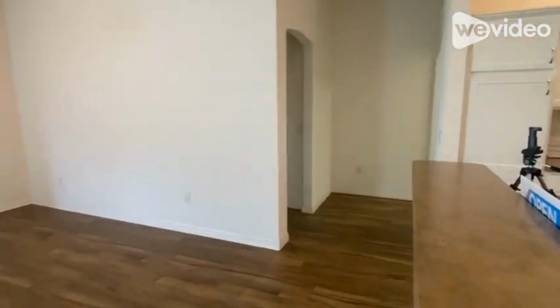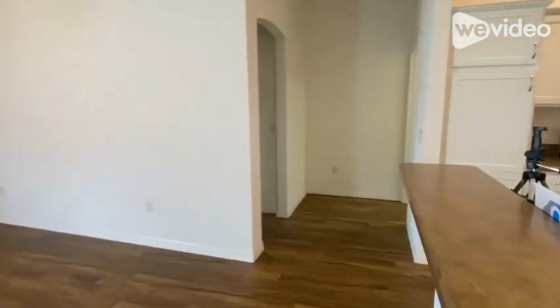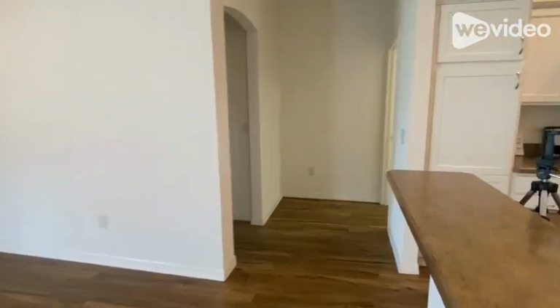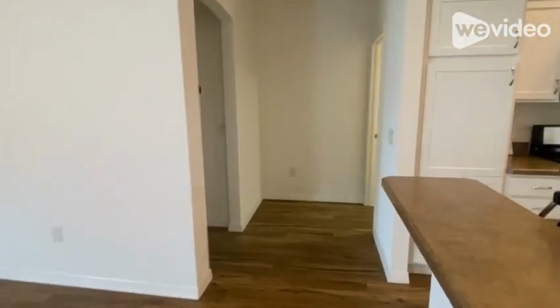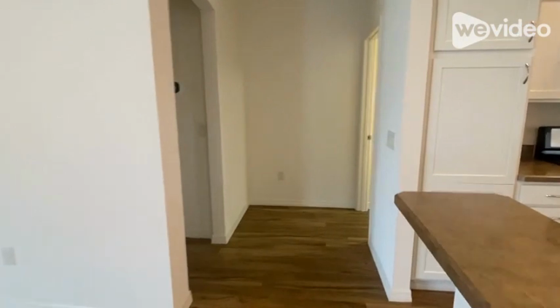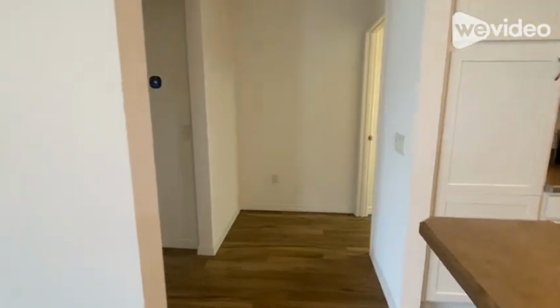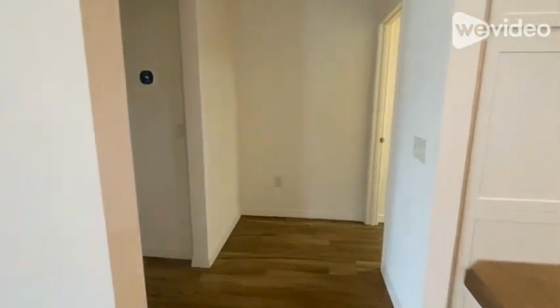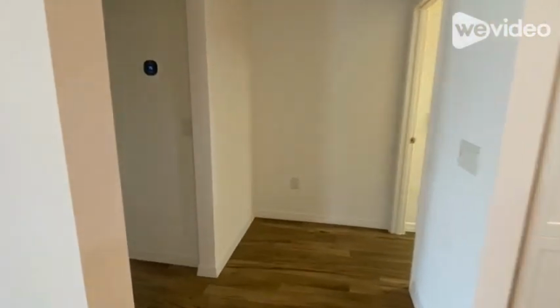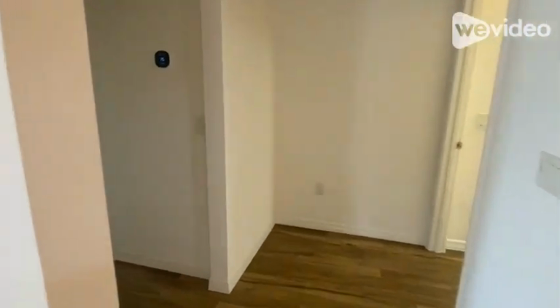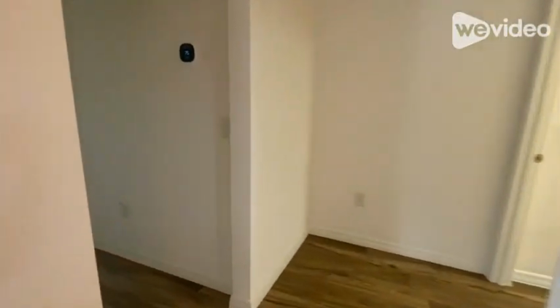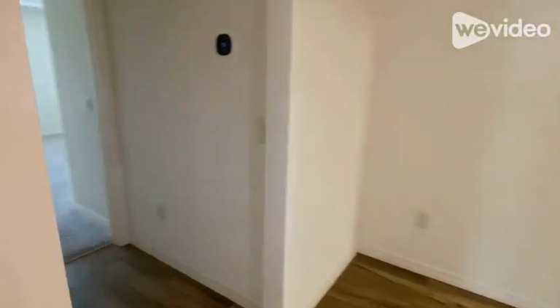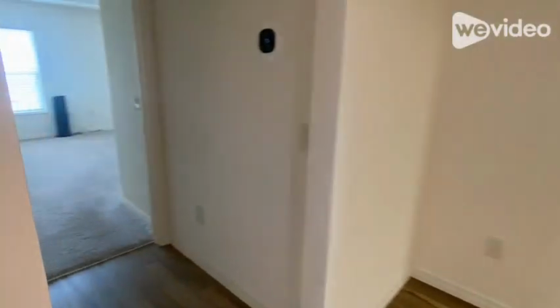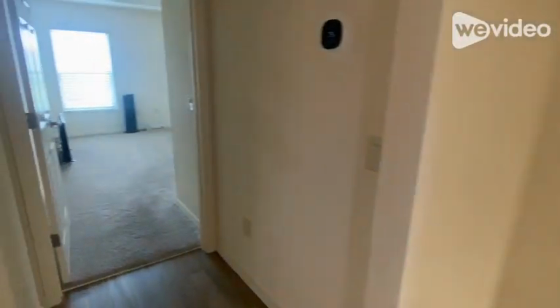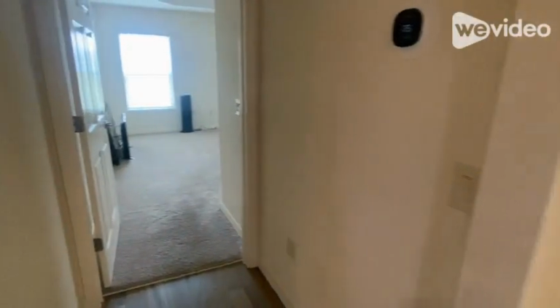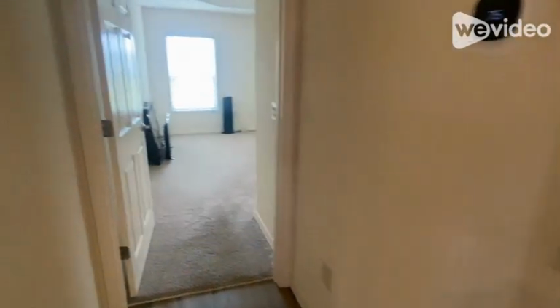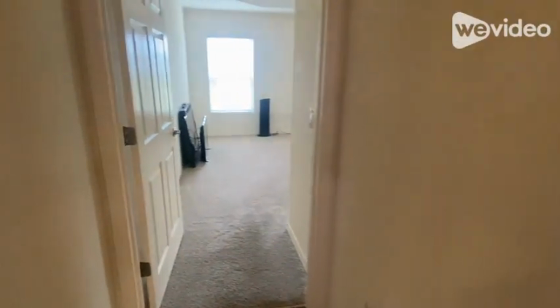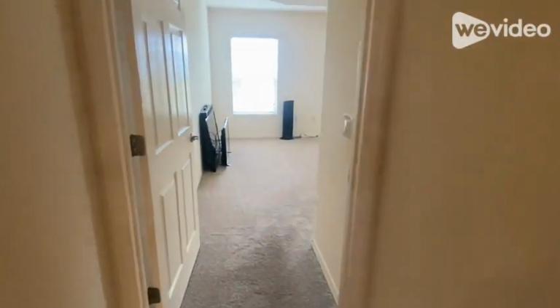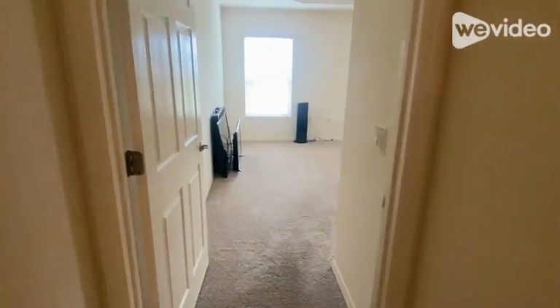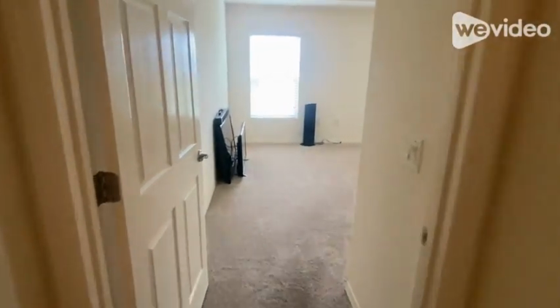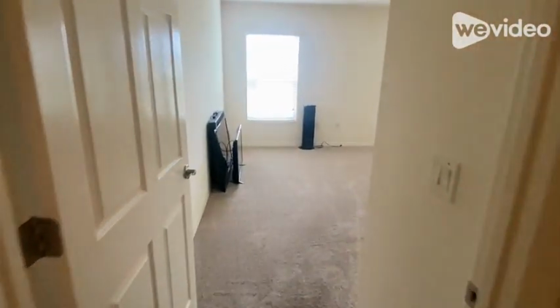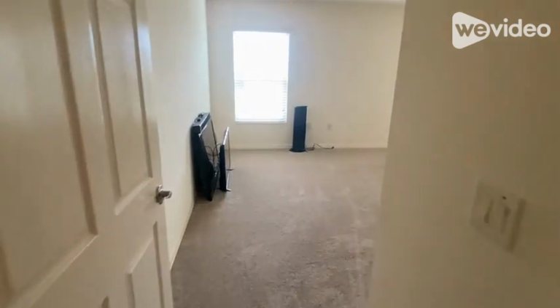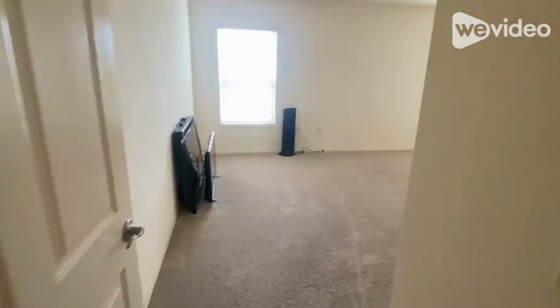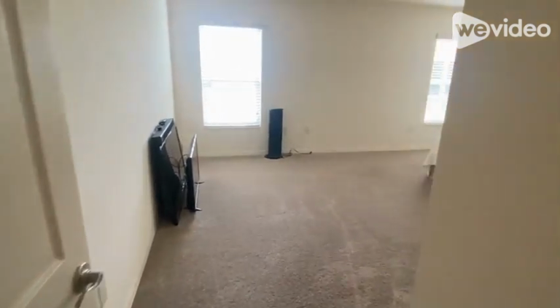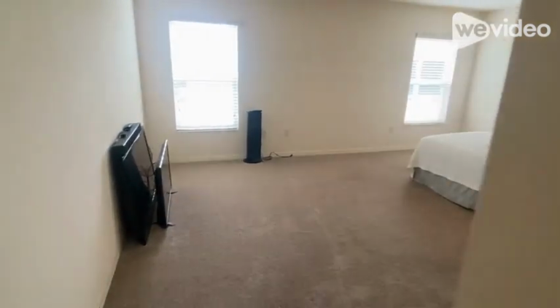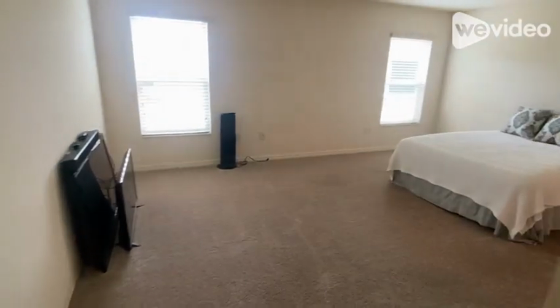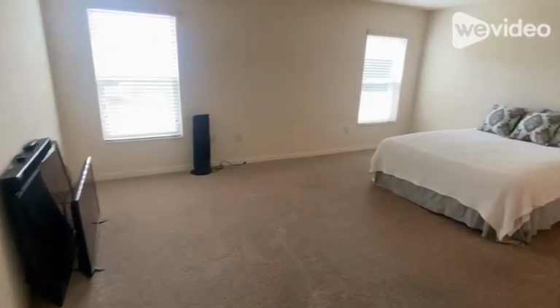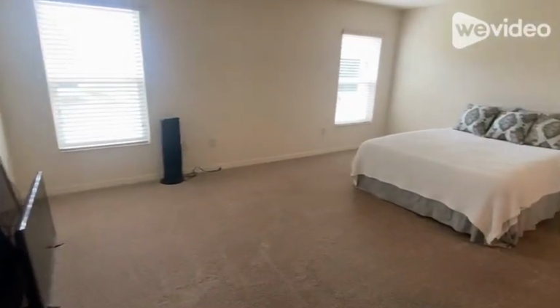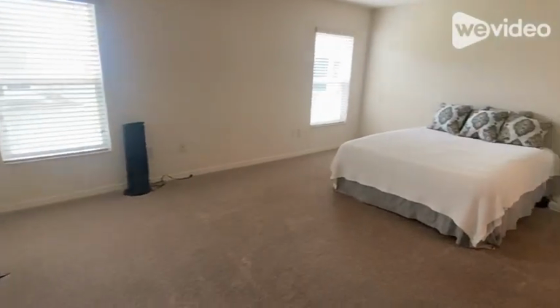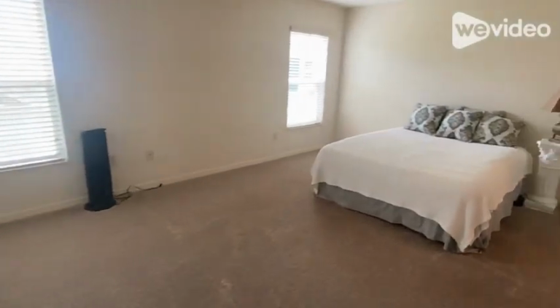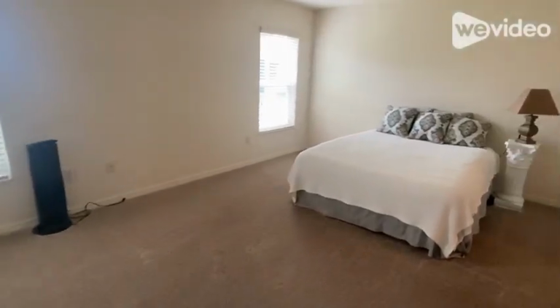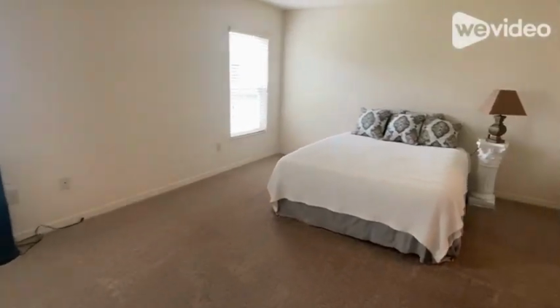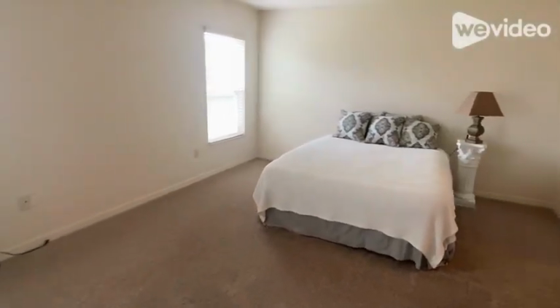Now let's tour the master bedroom. This room features a signature tray ceiling, high ceilings, plus dual walk-in closets with space-saving pocket doors.